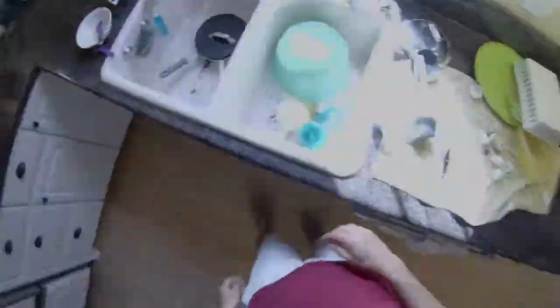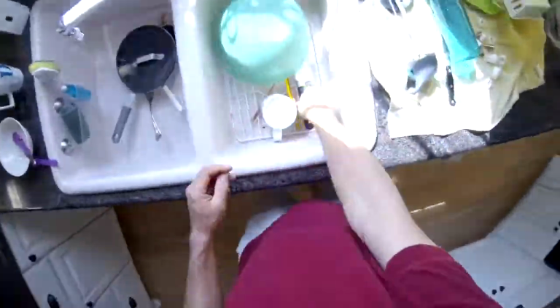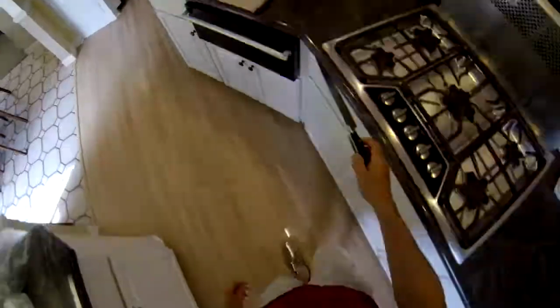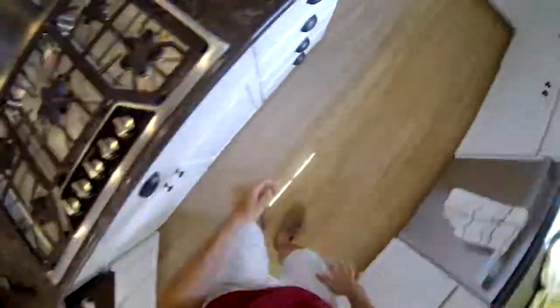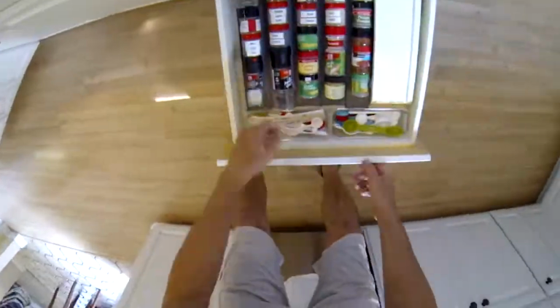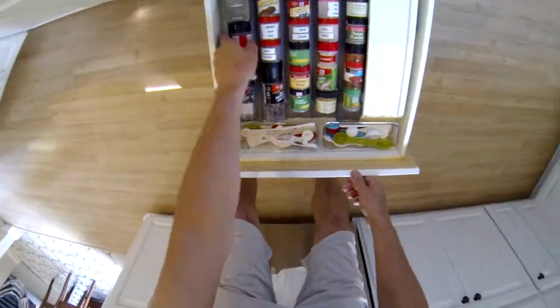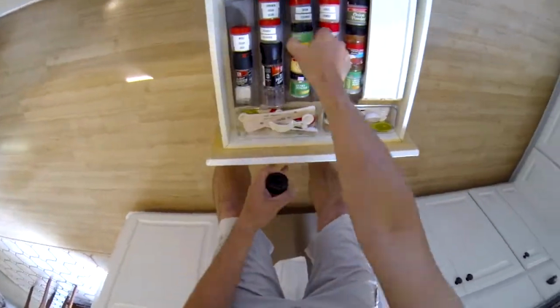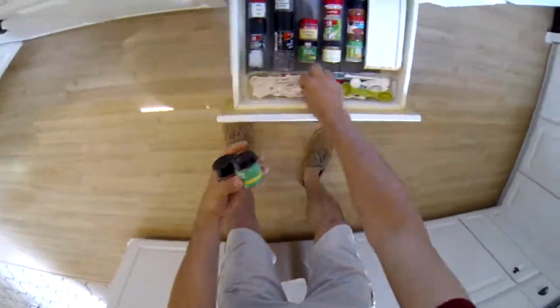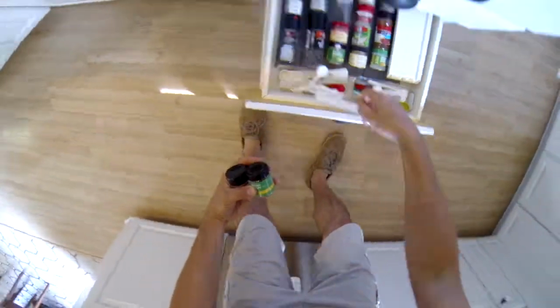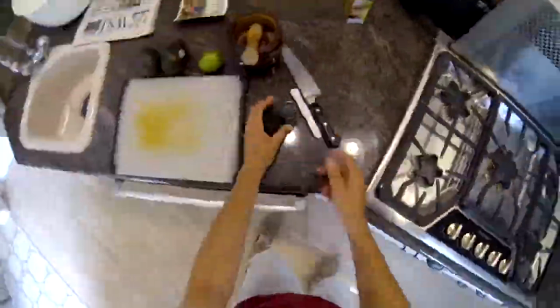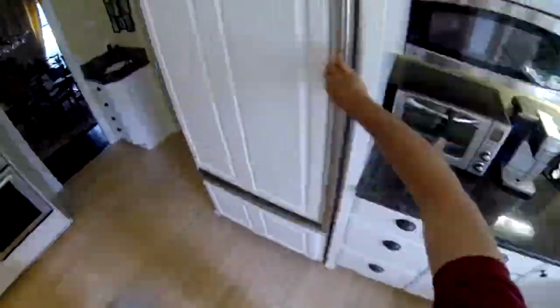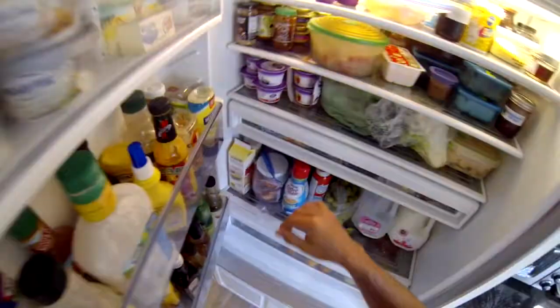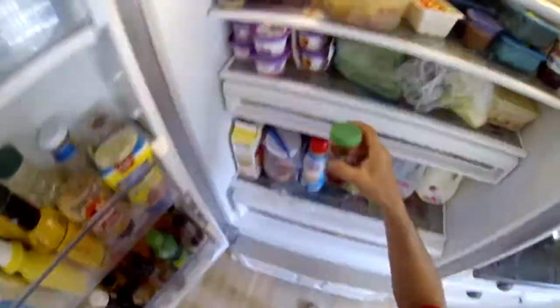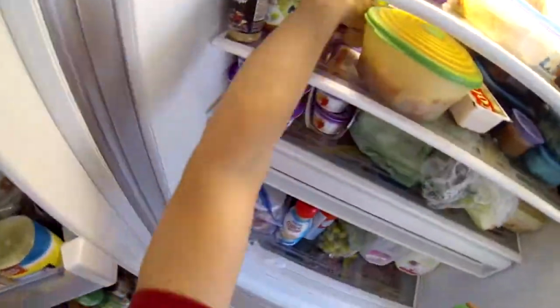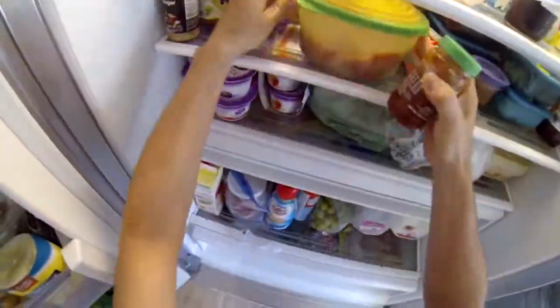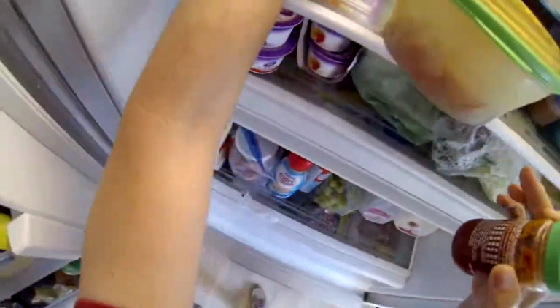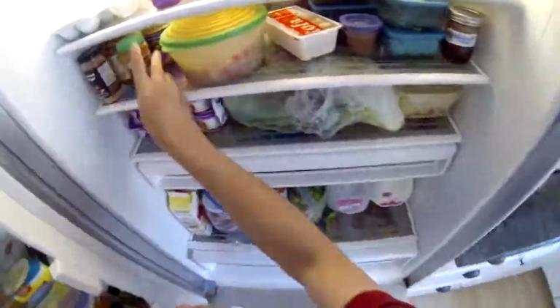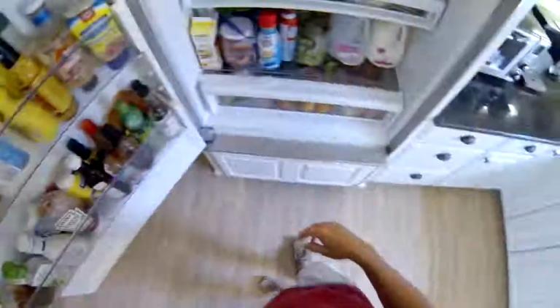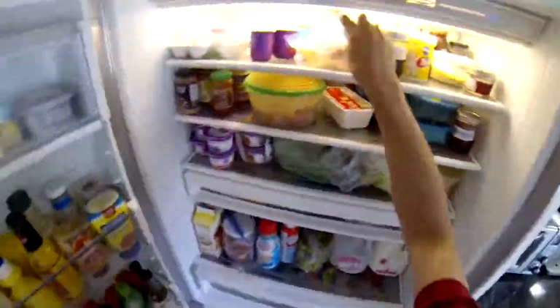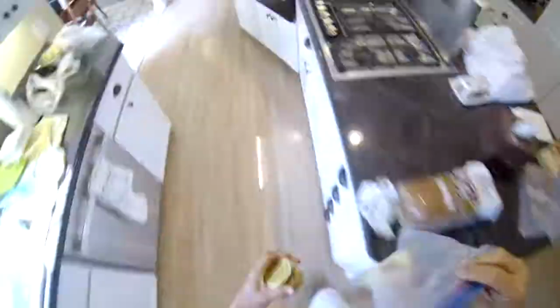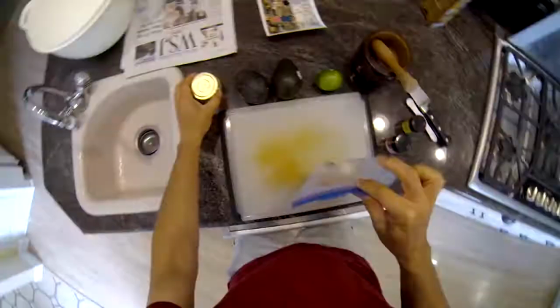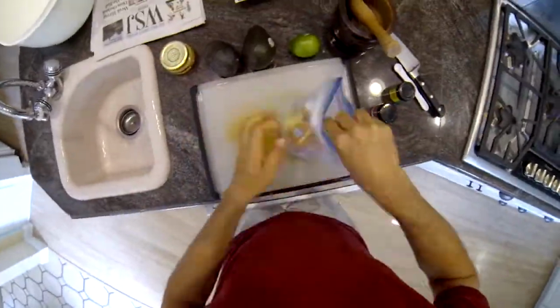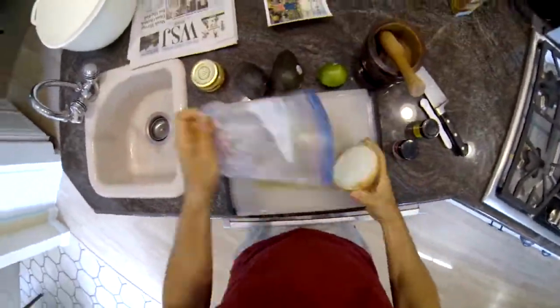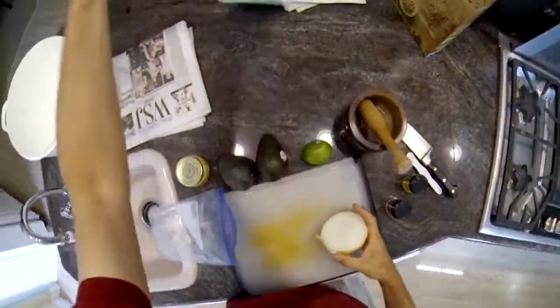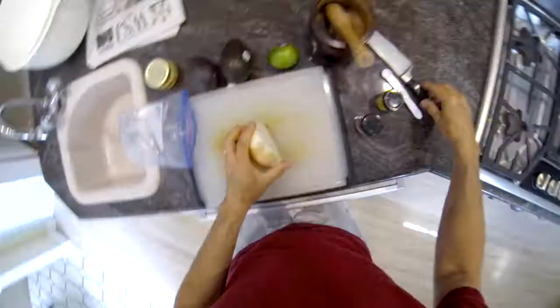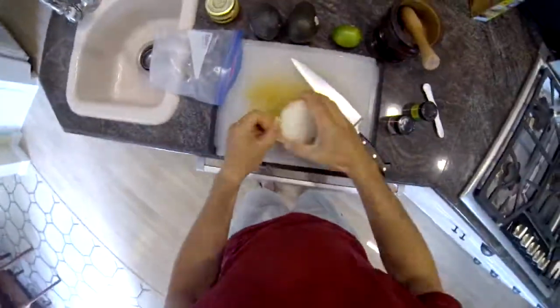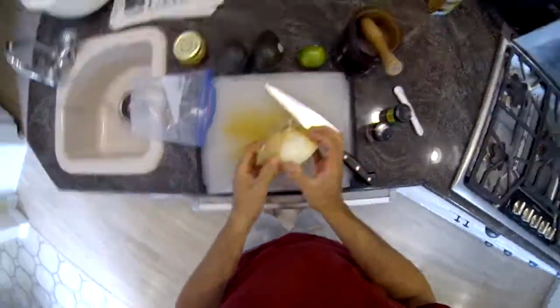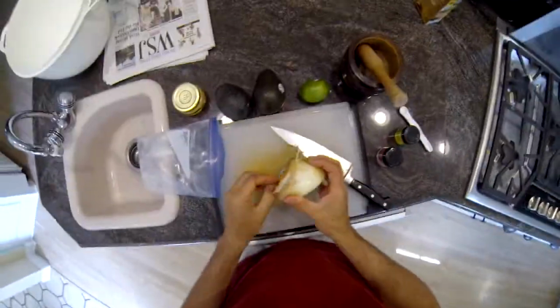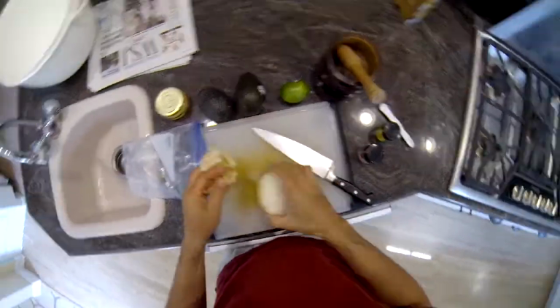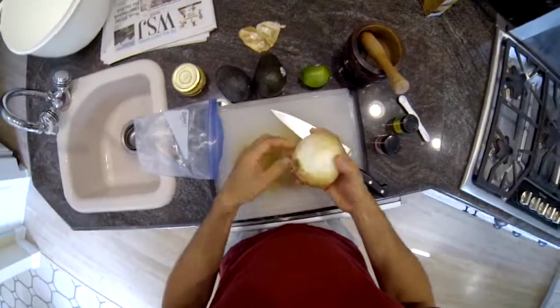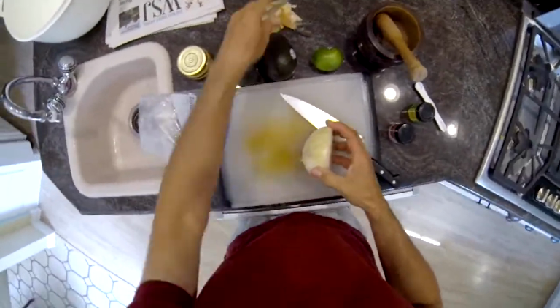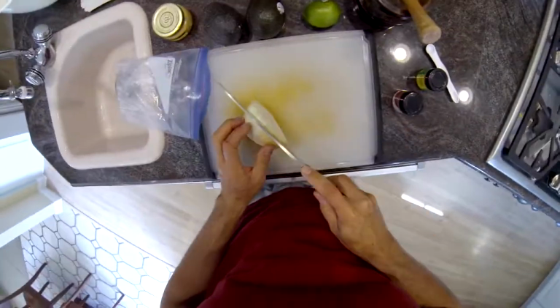Hi everybody, this is Dave Penny with my guacamole instructional video. This is nothing like brain science, brain surgery, or rocket science, but it is a basic recipe from scratch on how to make some guacamole.